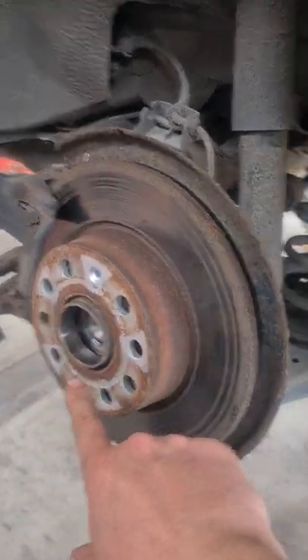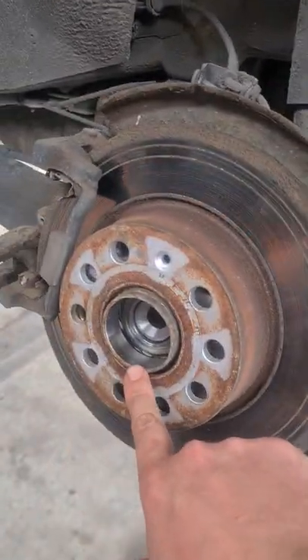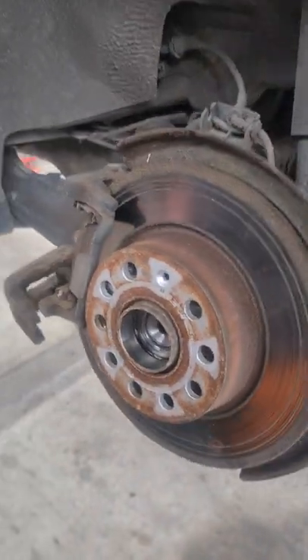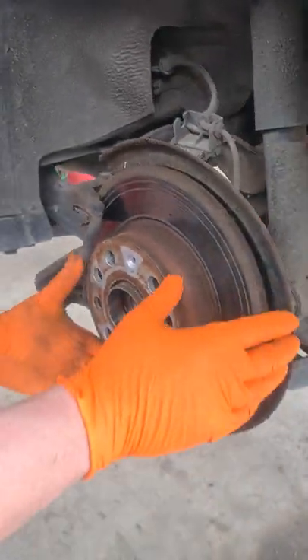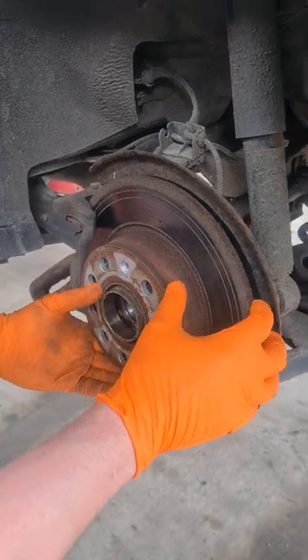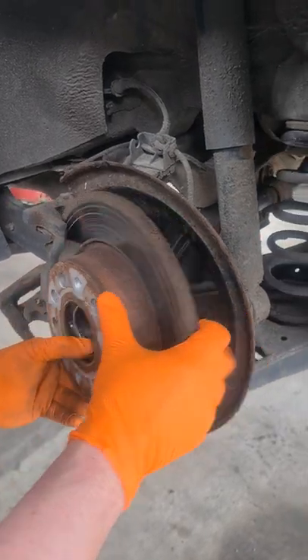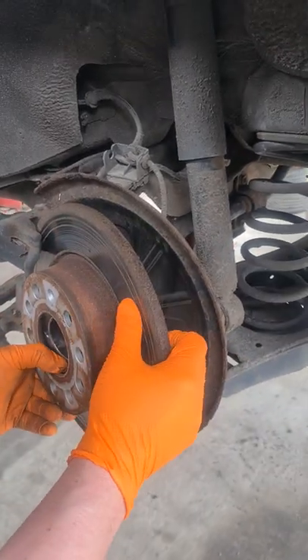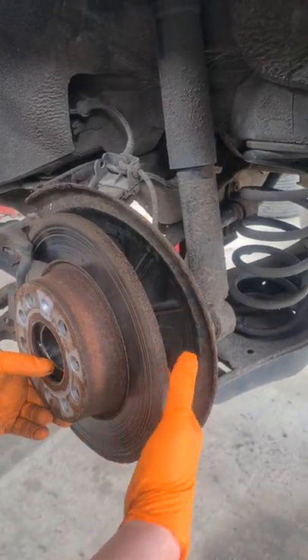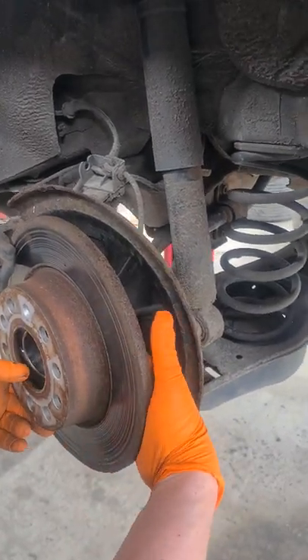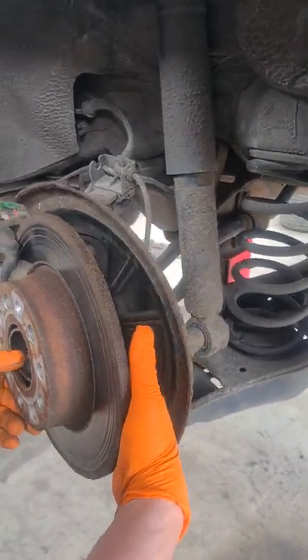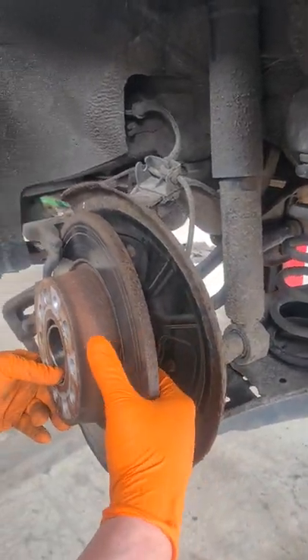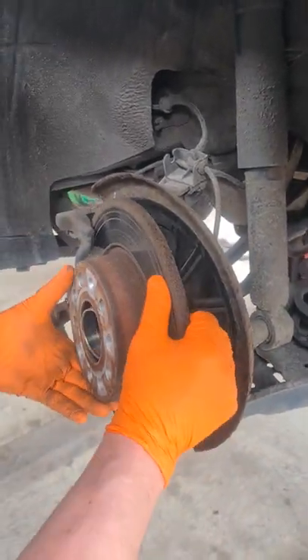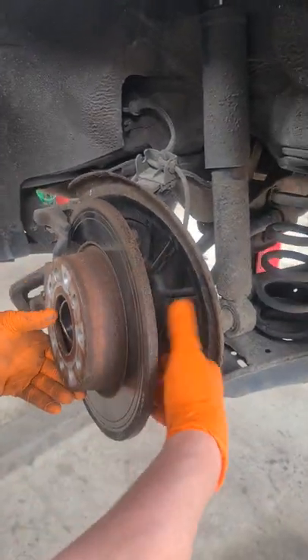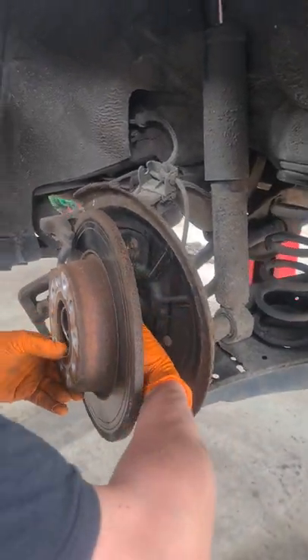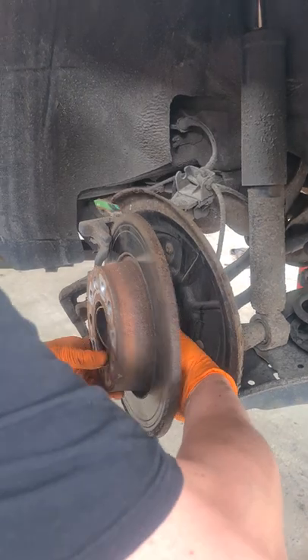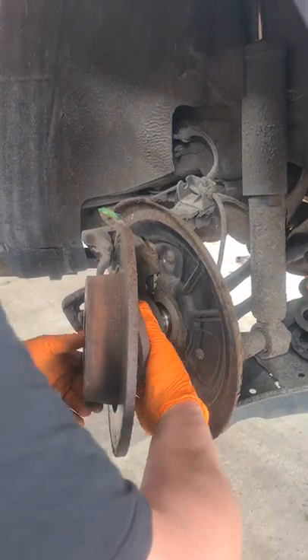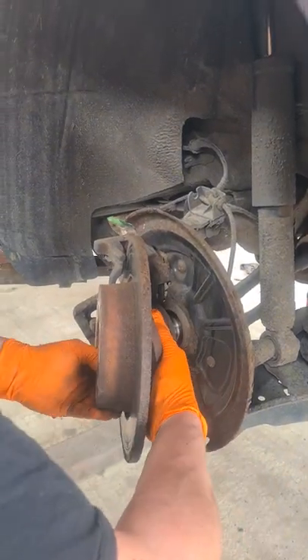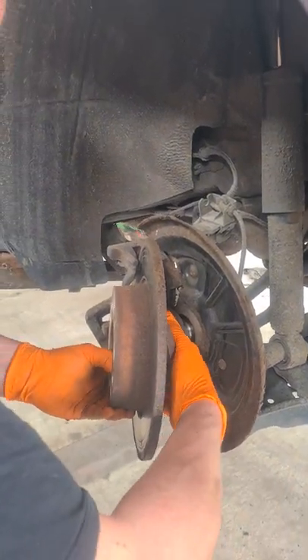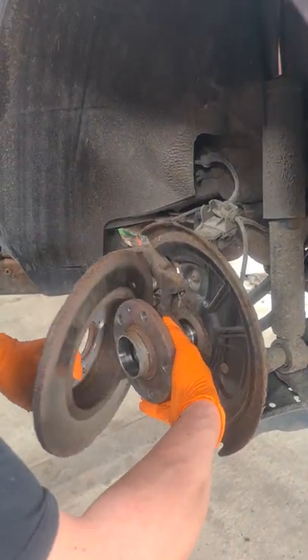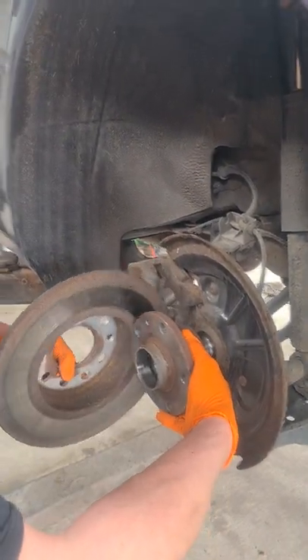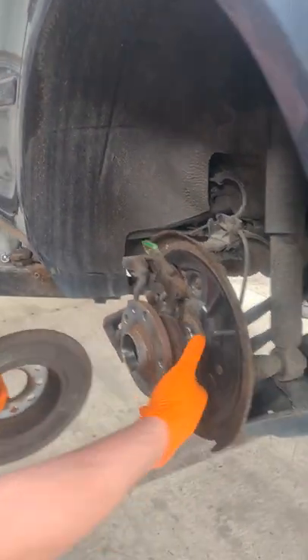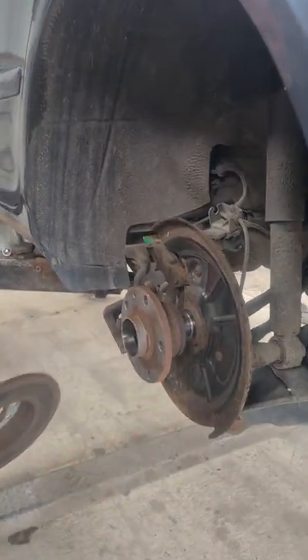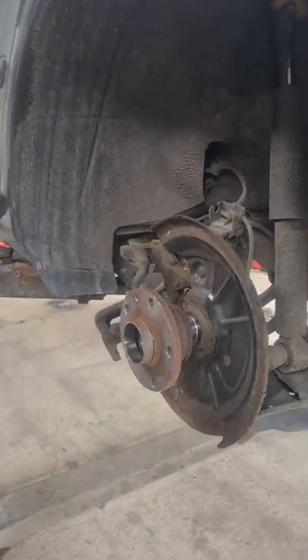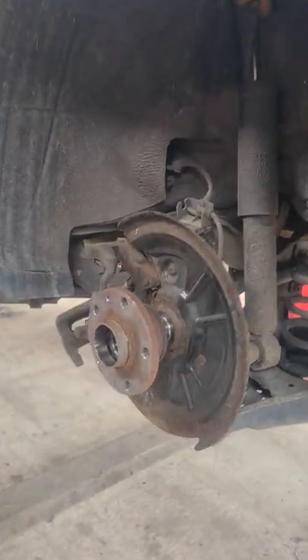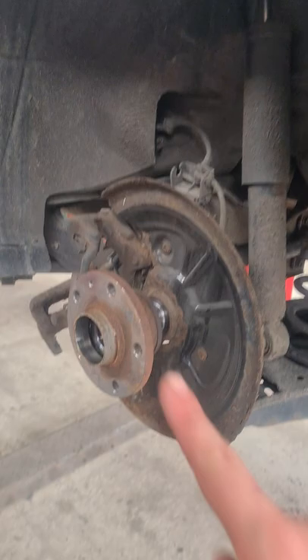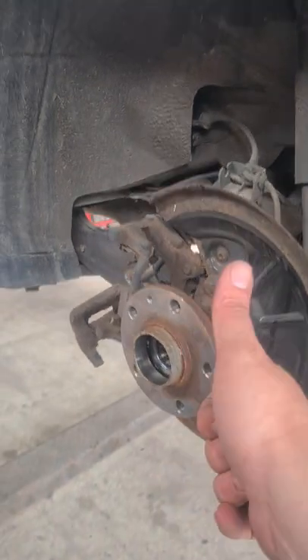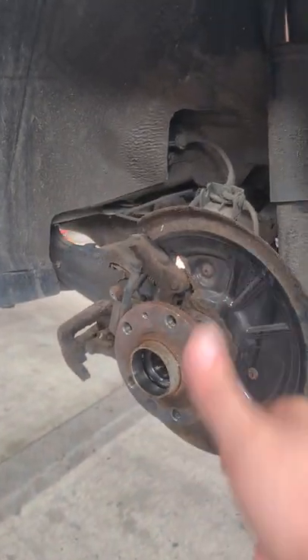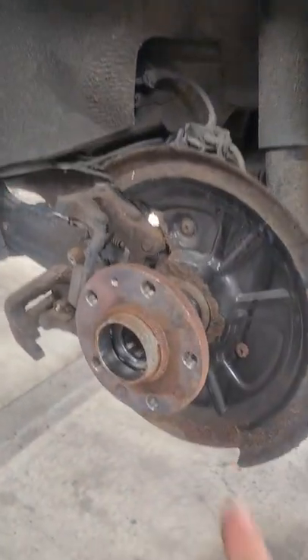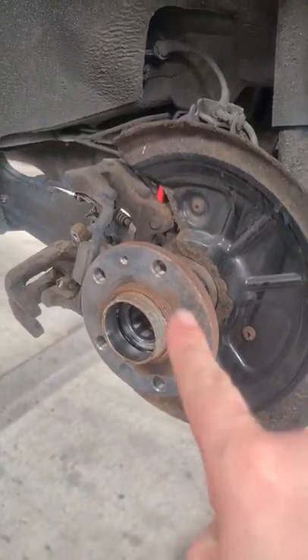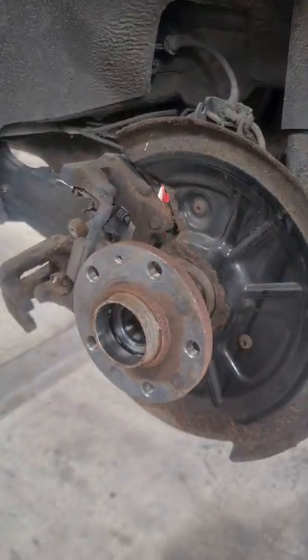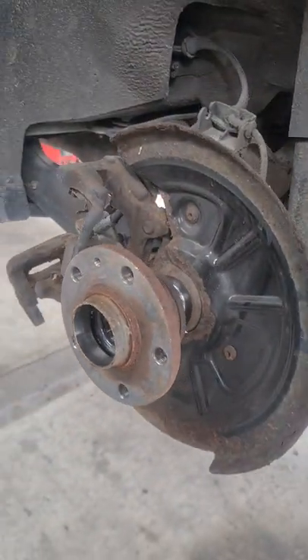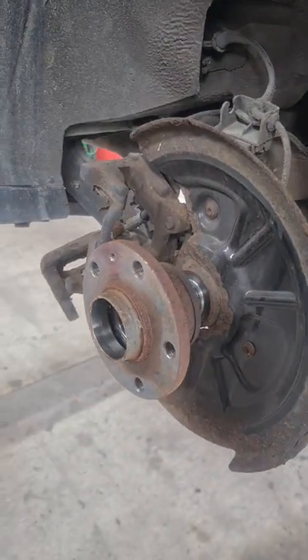So we've undone it. Watch this. That's right. Told you — always undo the wheel bearing.